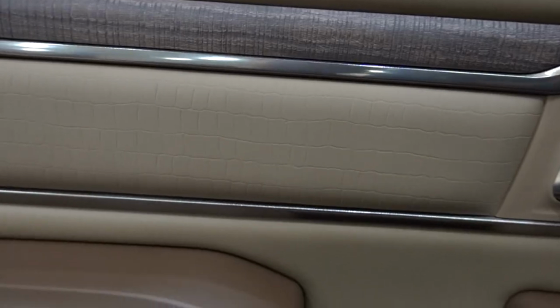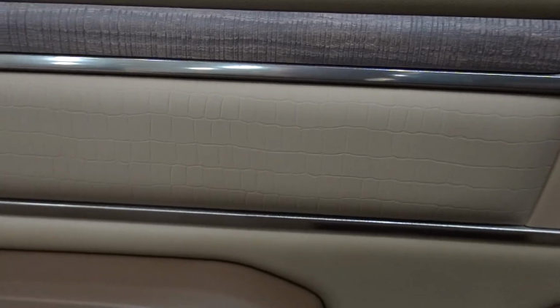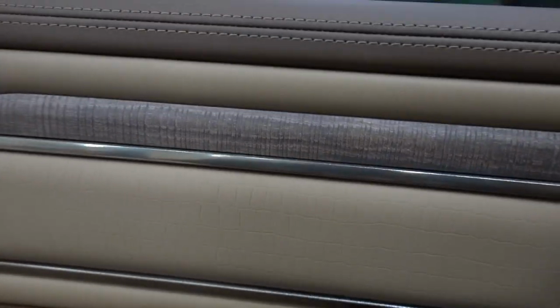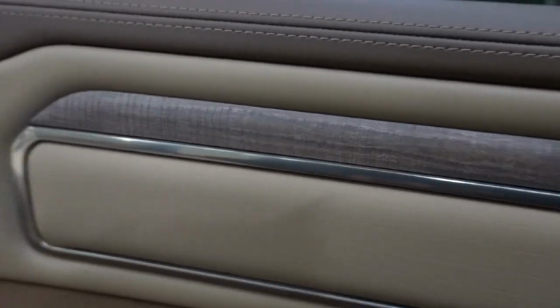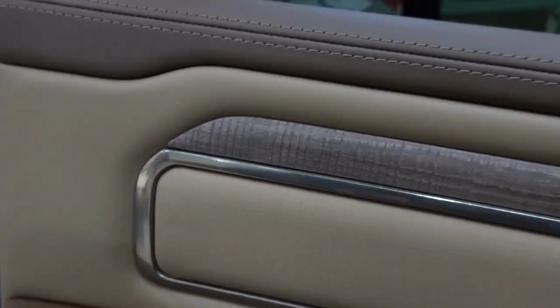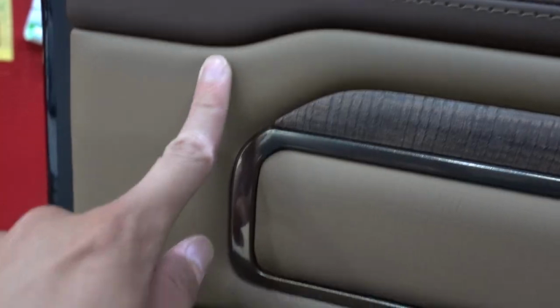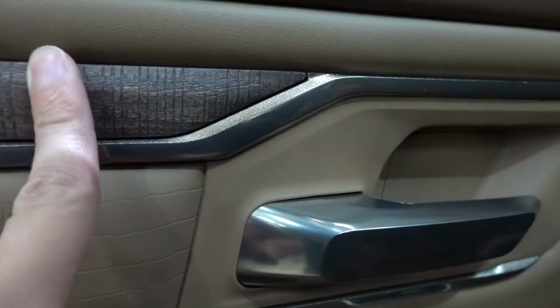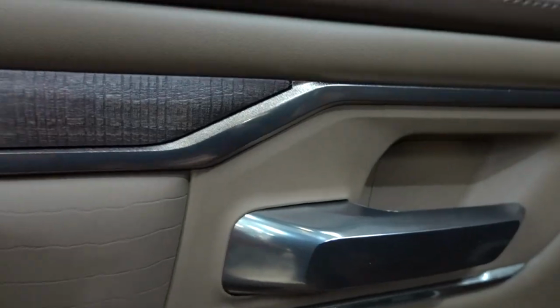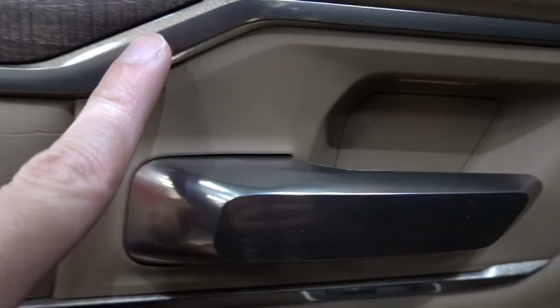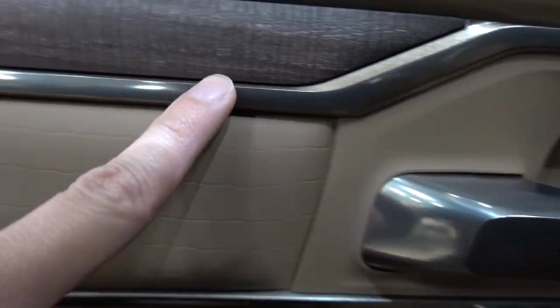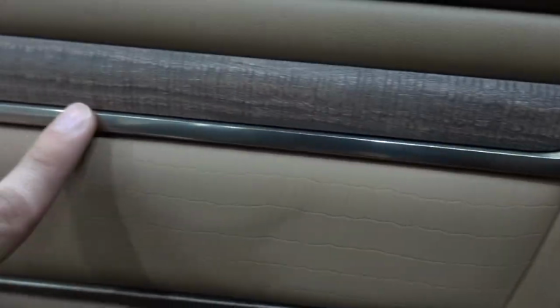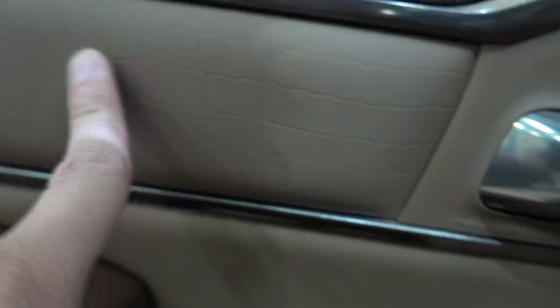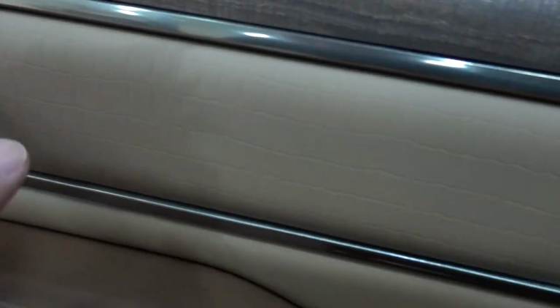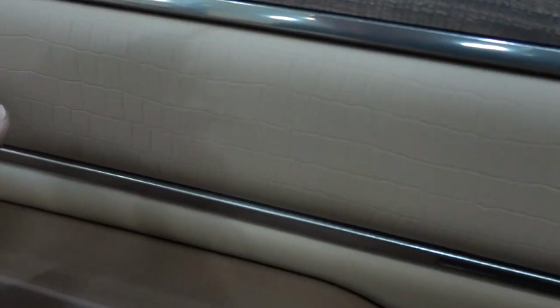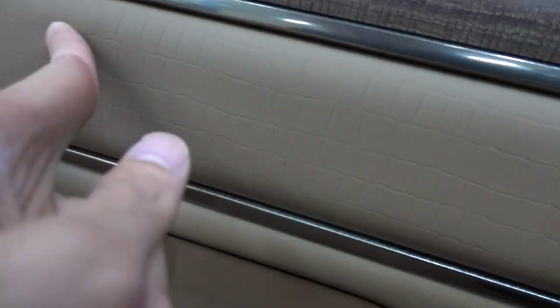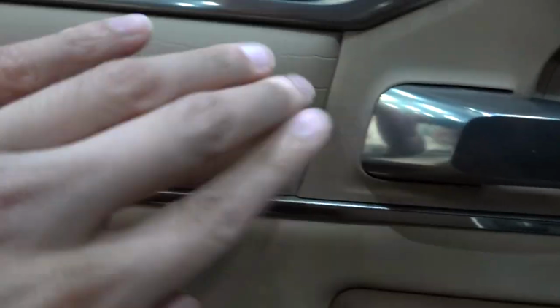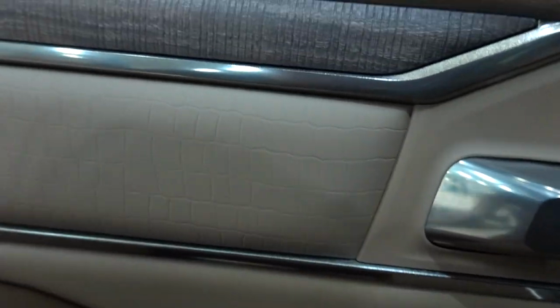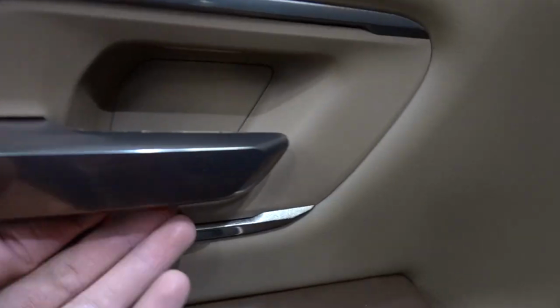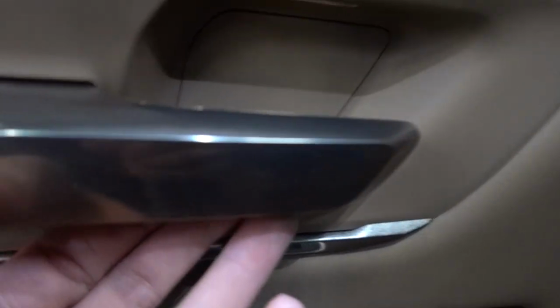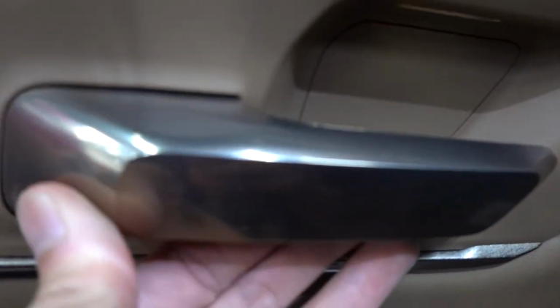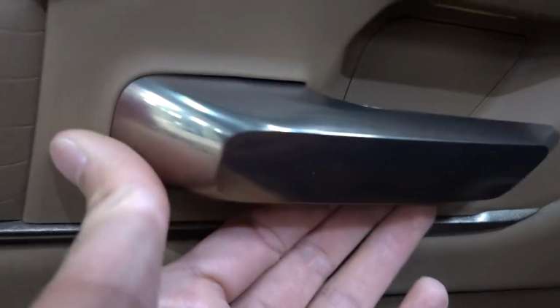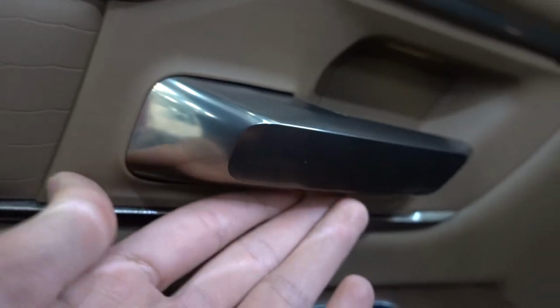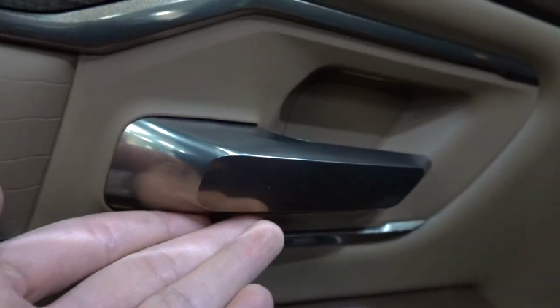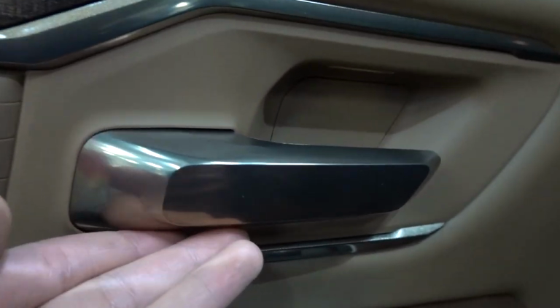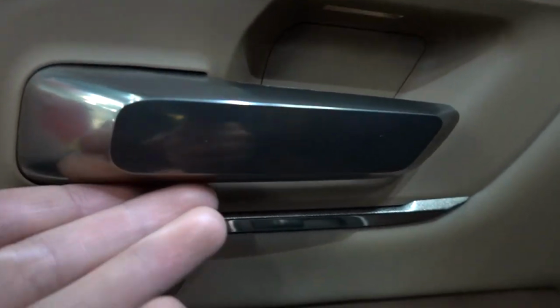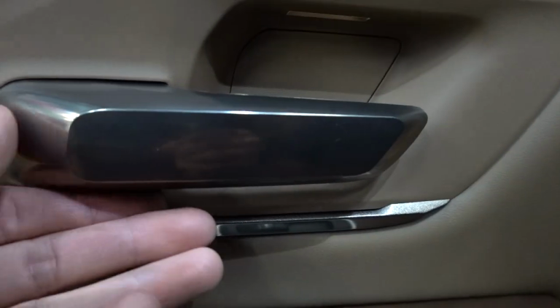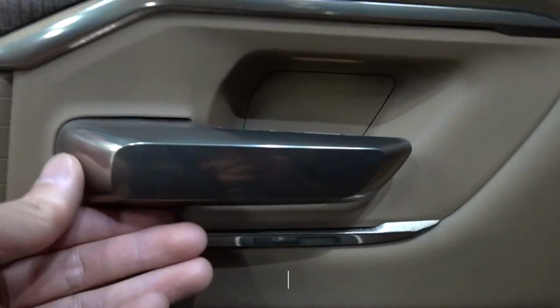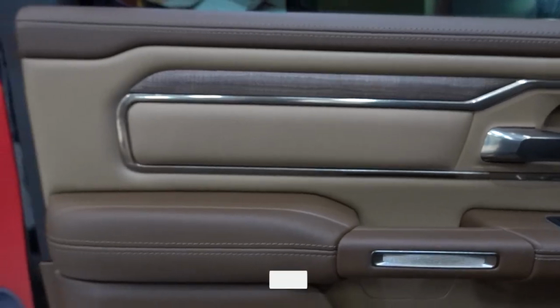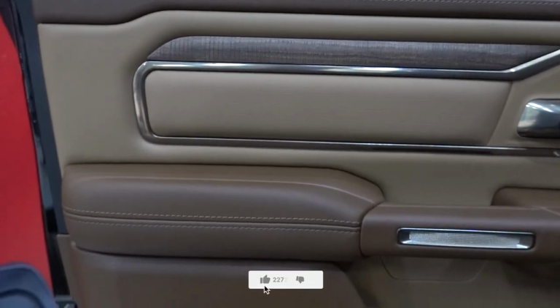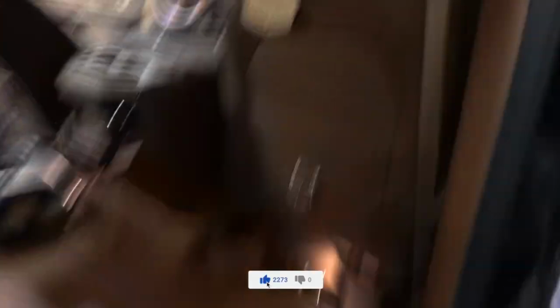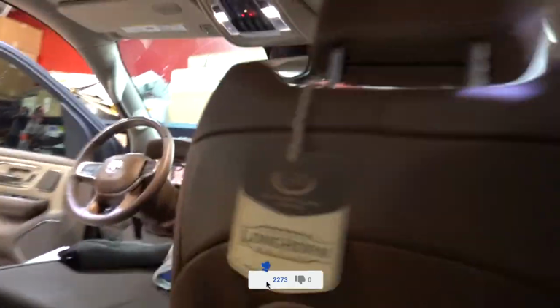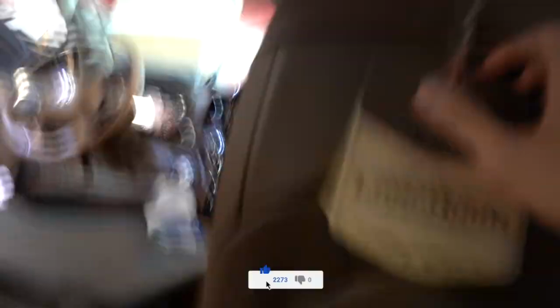Look at the trim on the door — leather, wood-looking material, gold metallic trim, and crocodile-looking trim. And look at this door handle, it has a silvery-goldish finish to it. This is really nice.